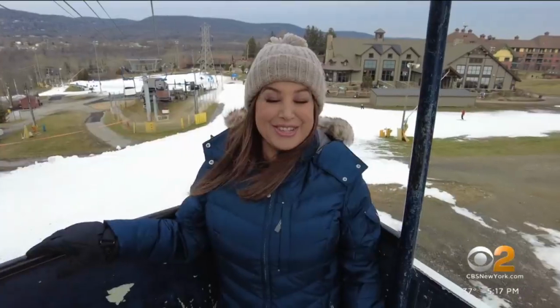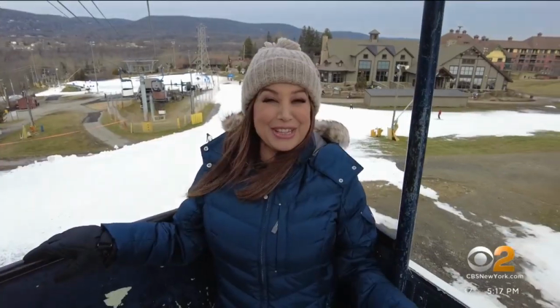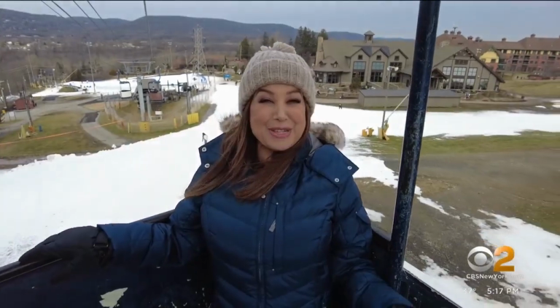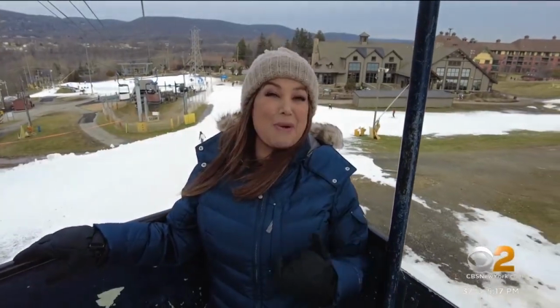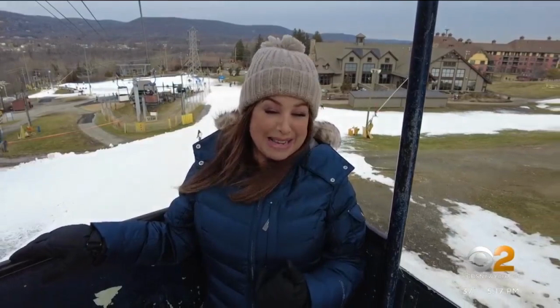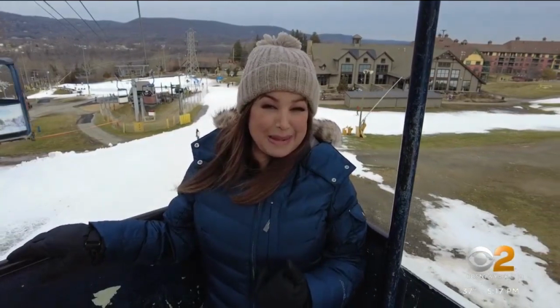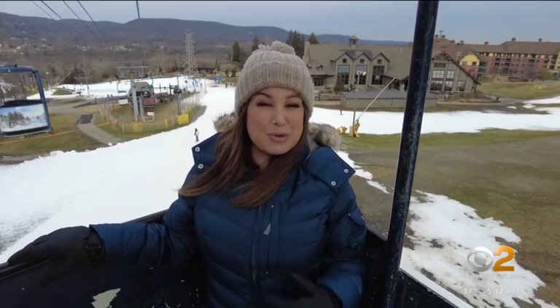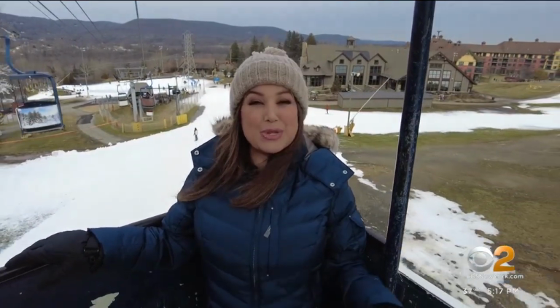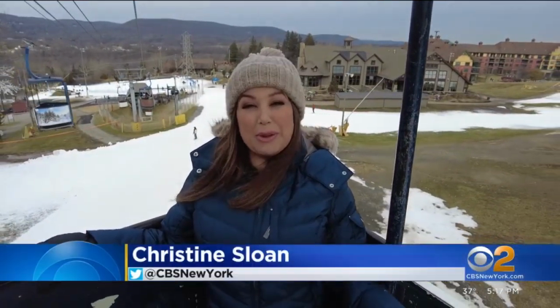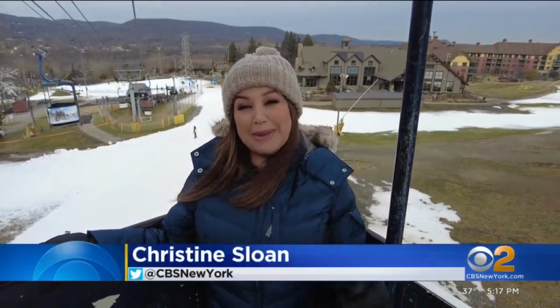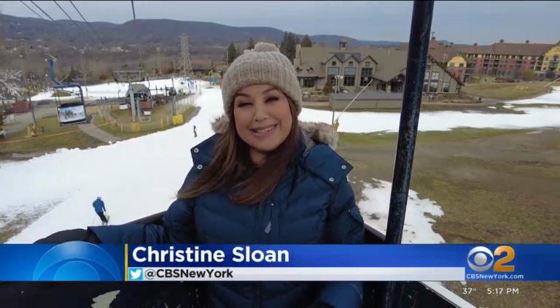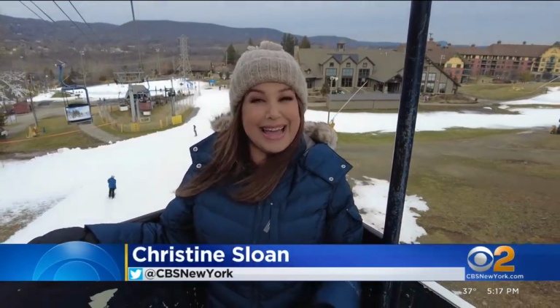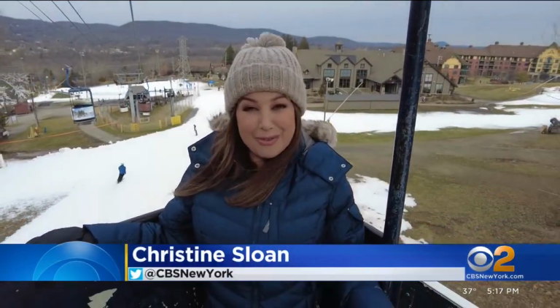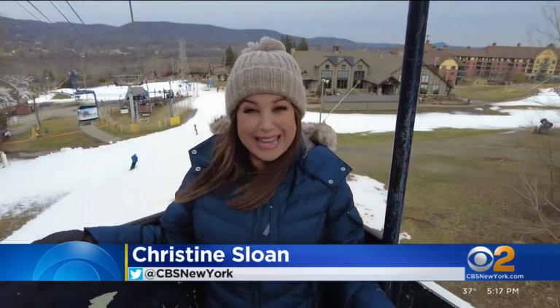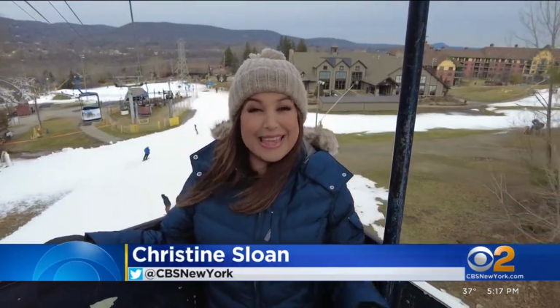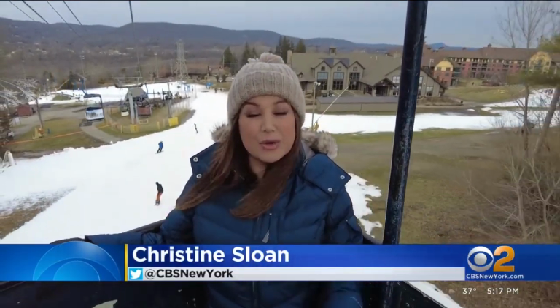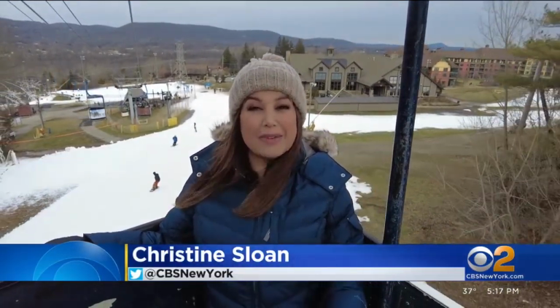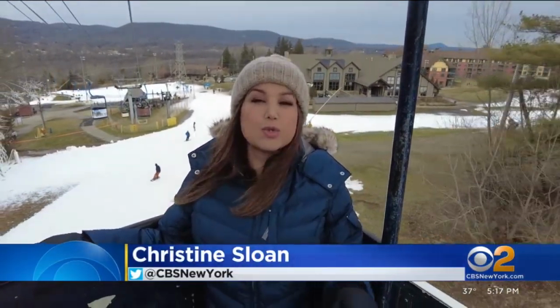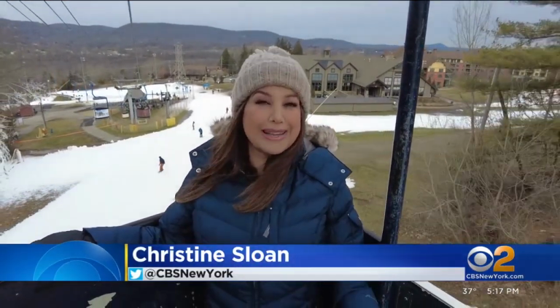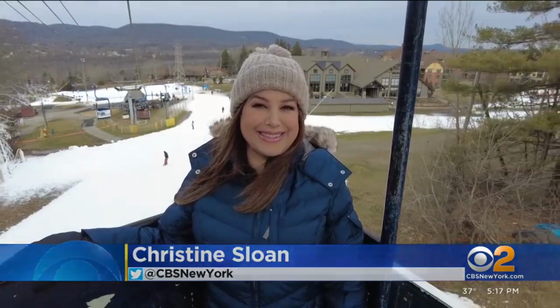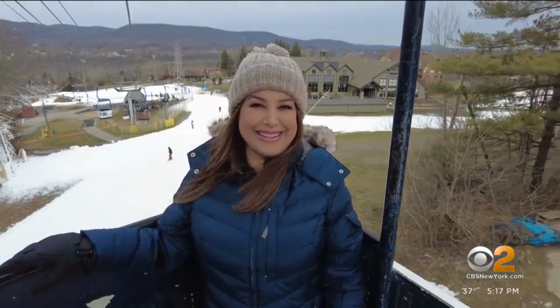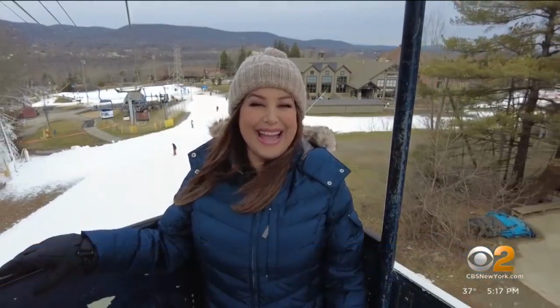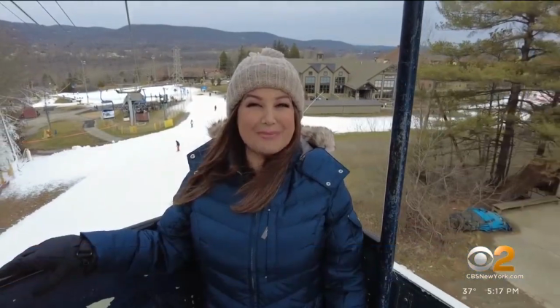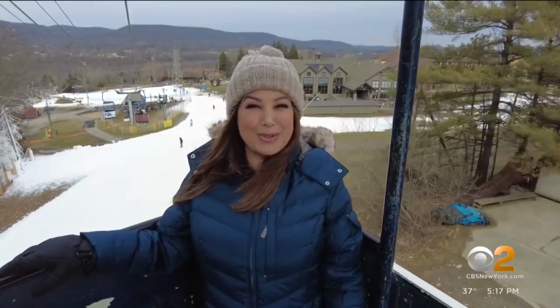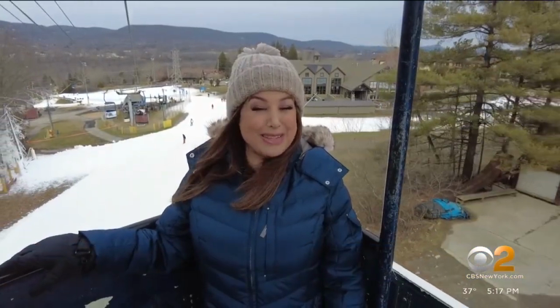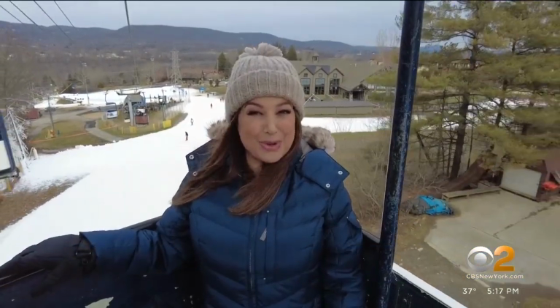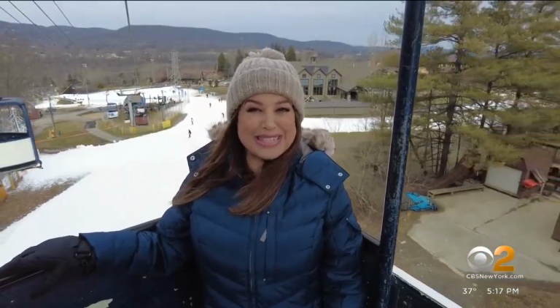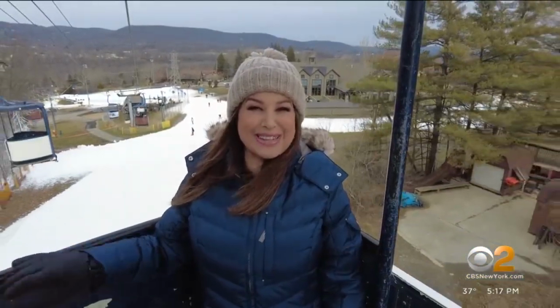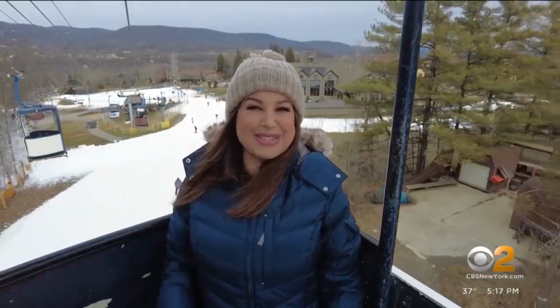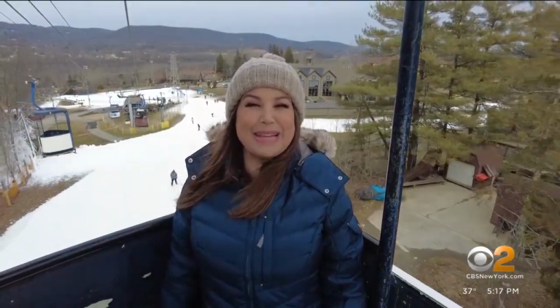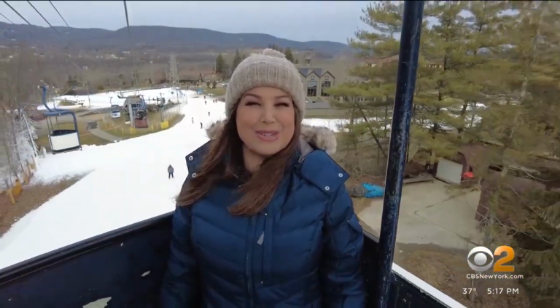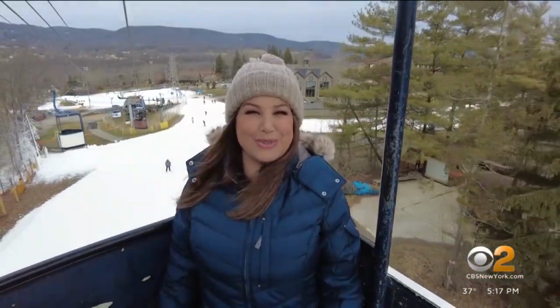The lift is more my speed. The resort is open from 9 to 9 every day, and they also have twilight skiing. At the Mountain Creek Ski Resort, Christine Sloan, CBS2 News.